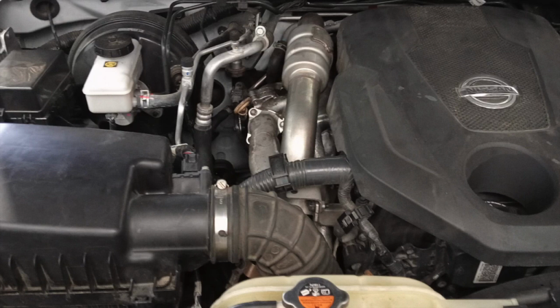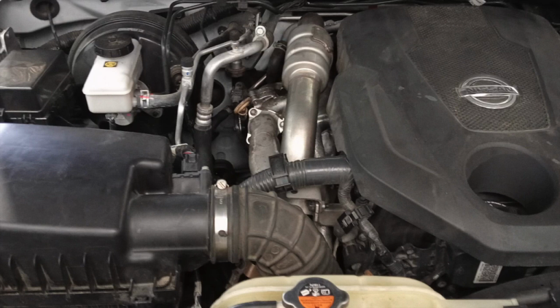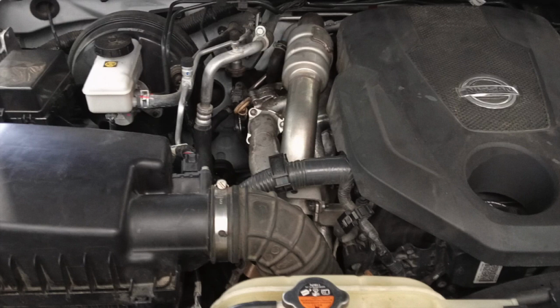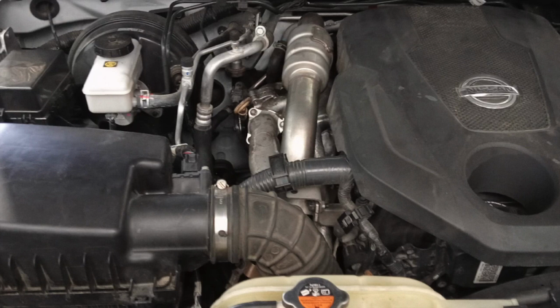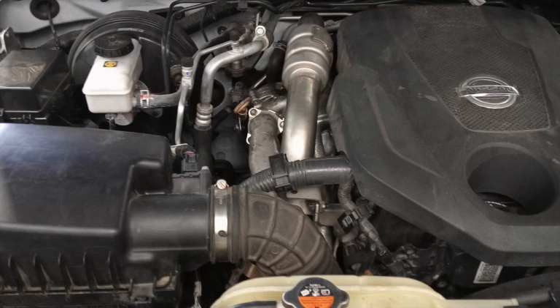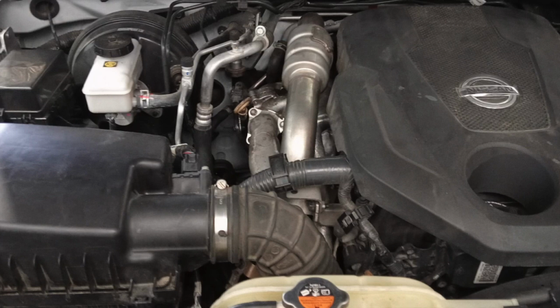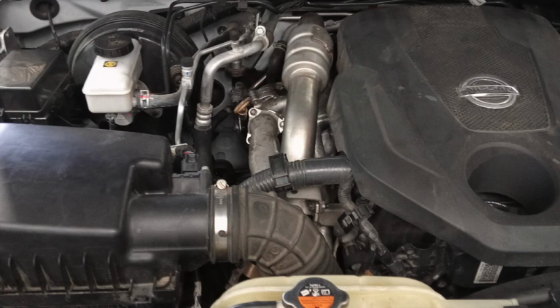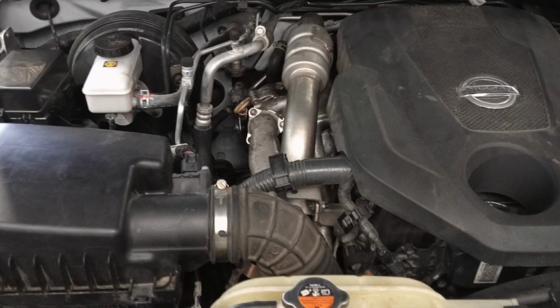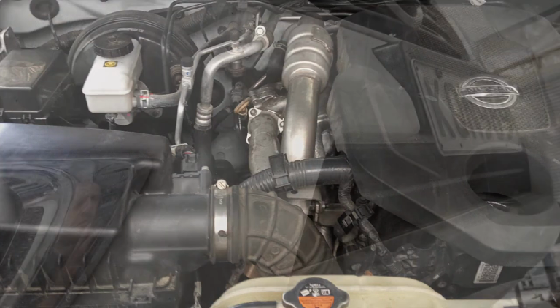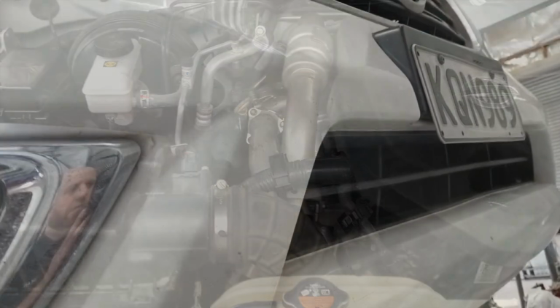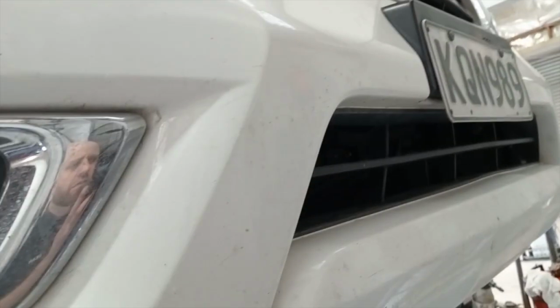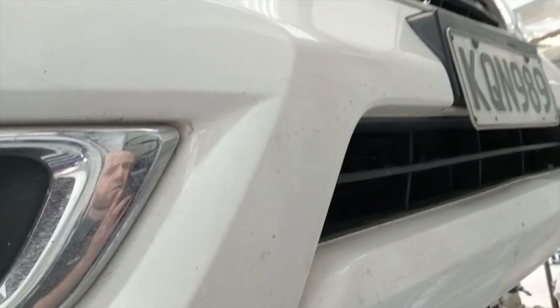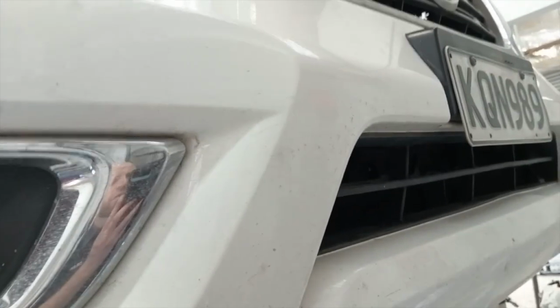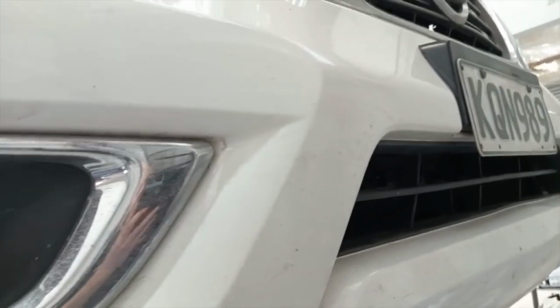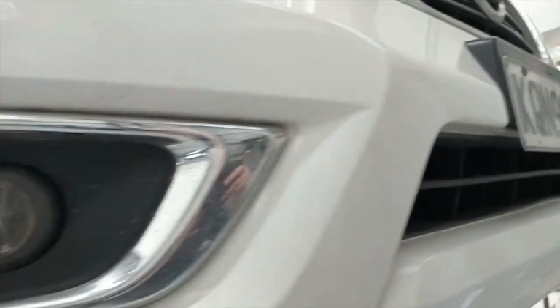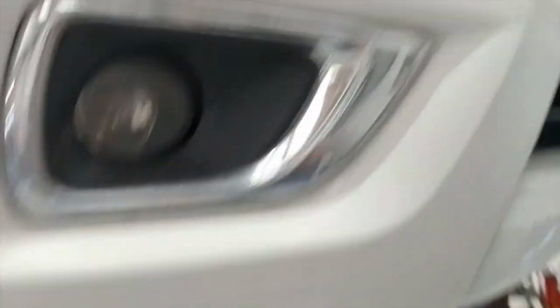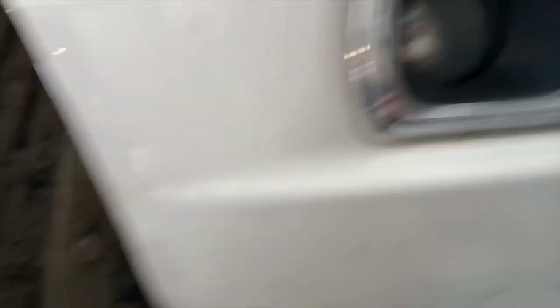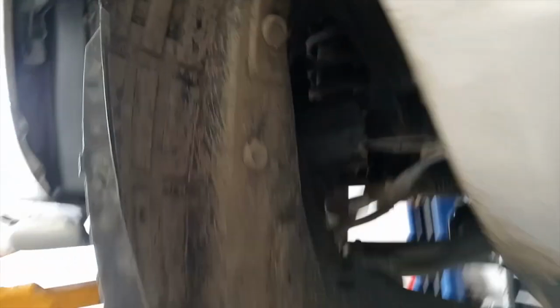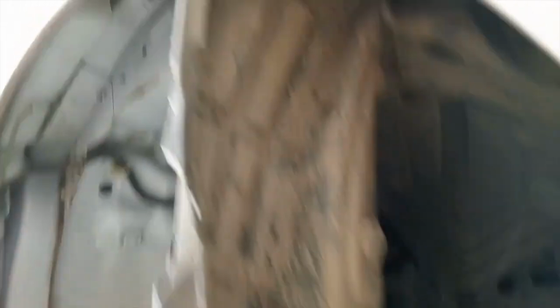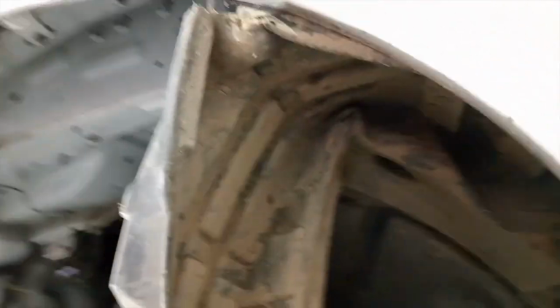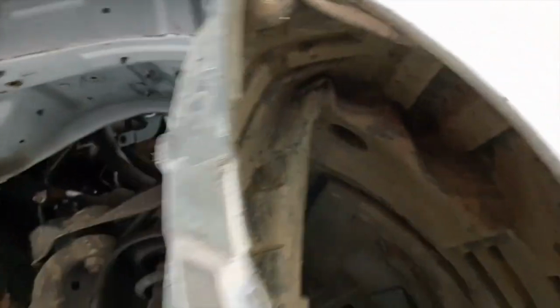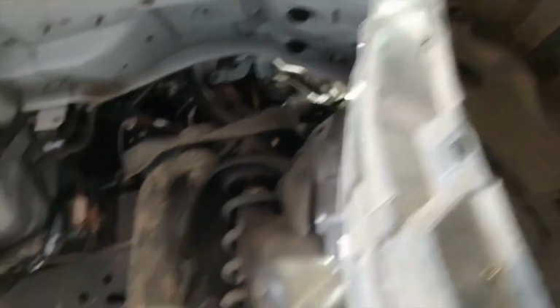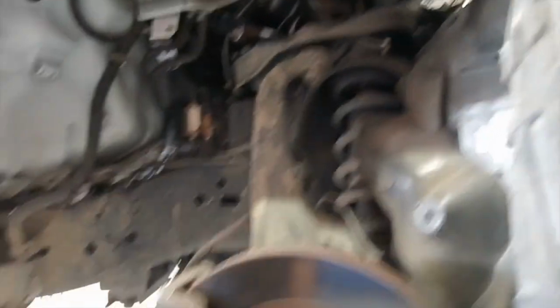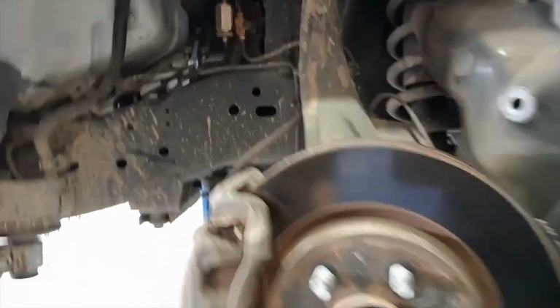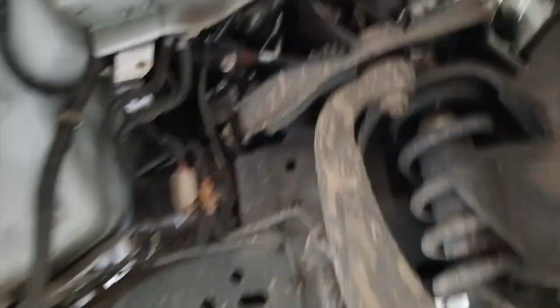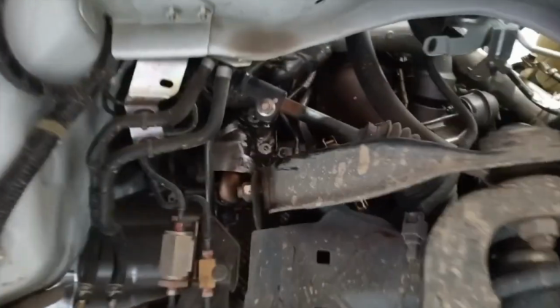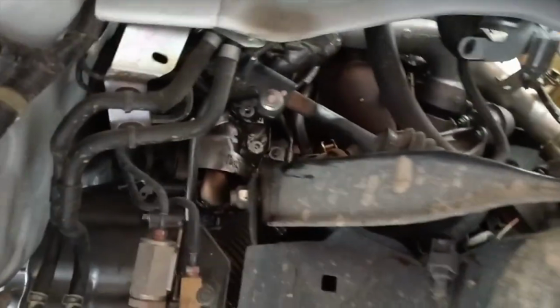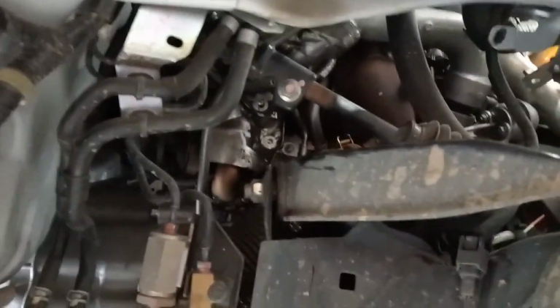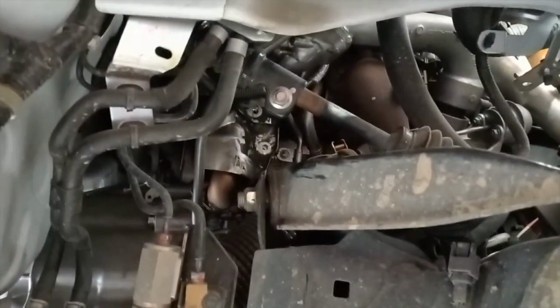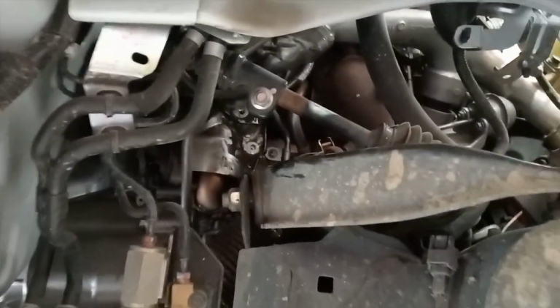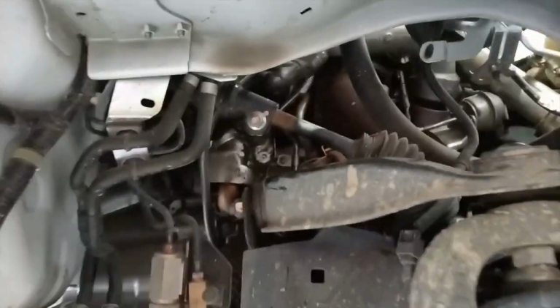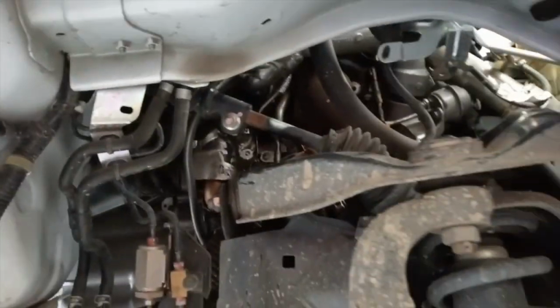Let's get into it. D23 Navara EGR cooler — wheel off and the guard off to get access through there.